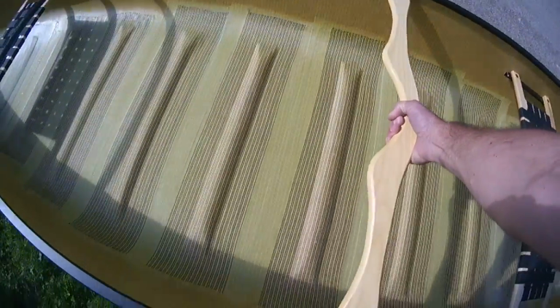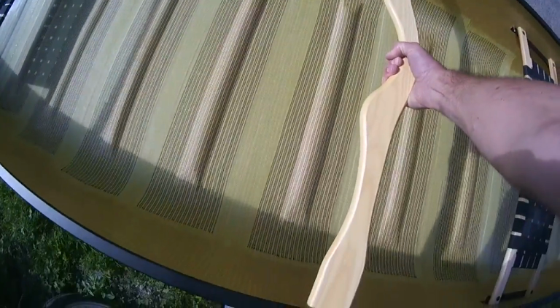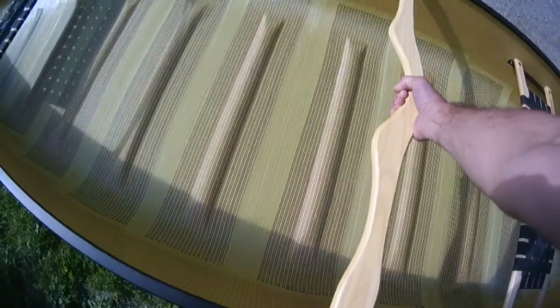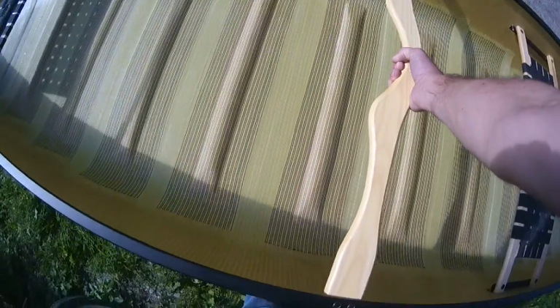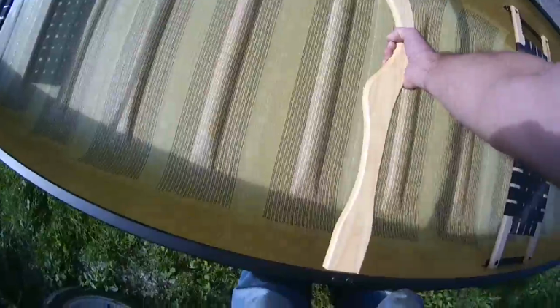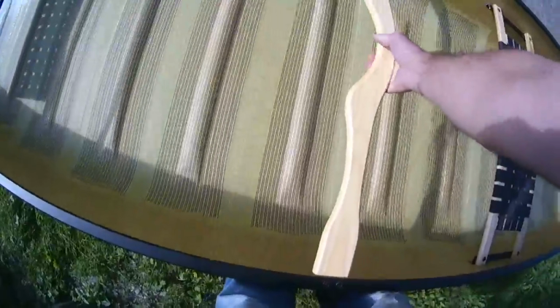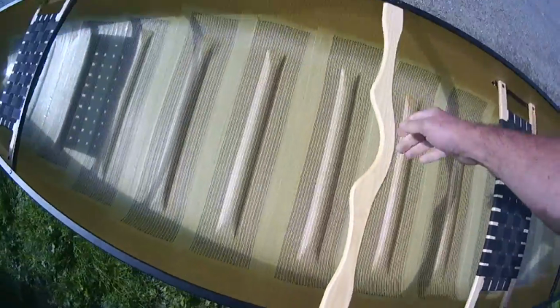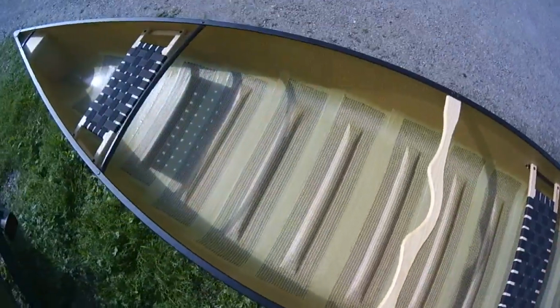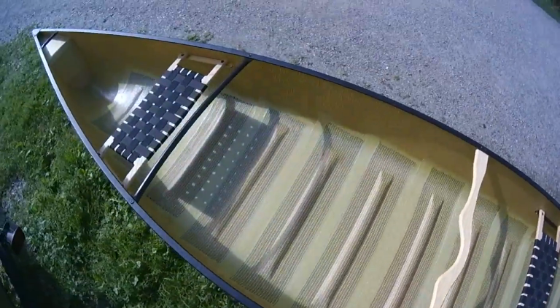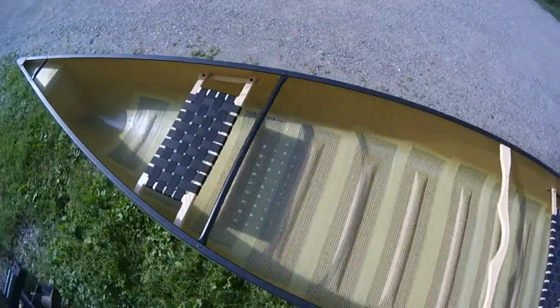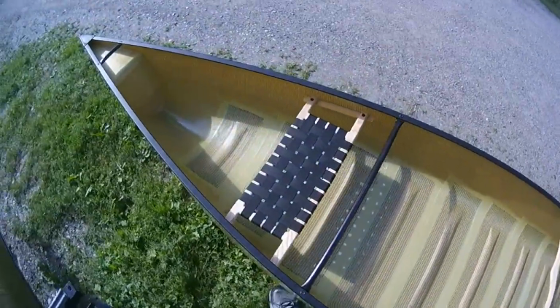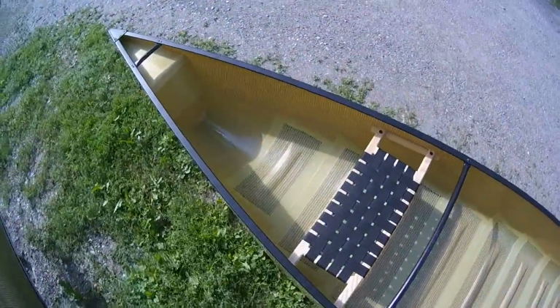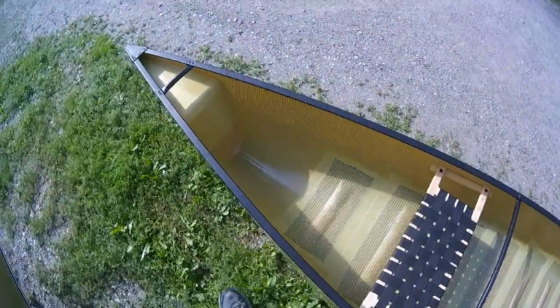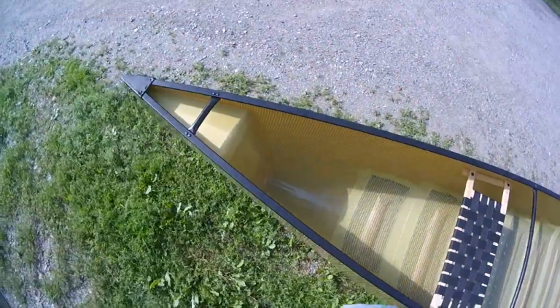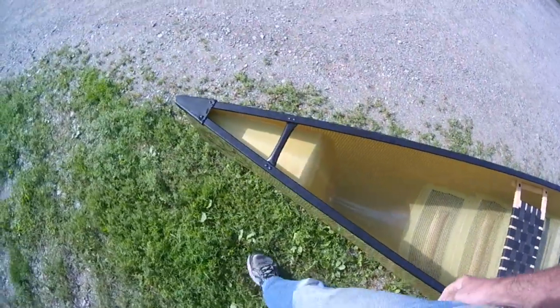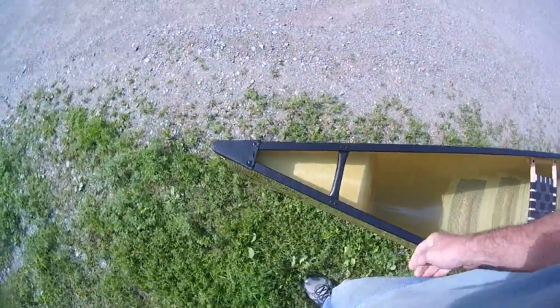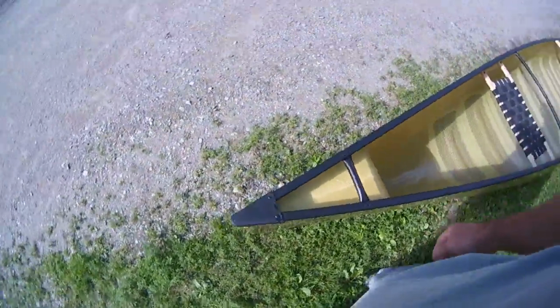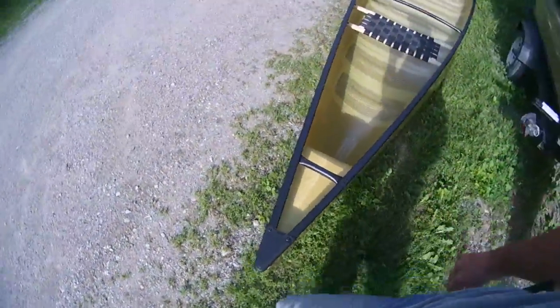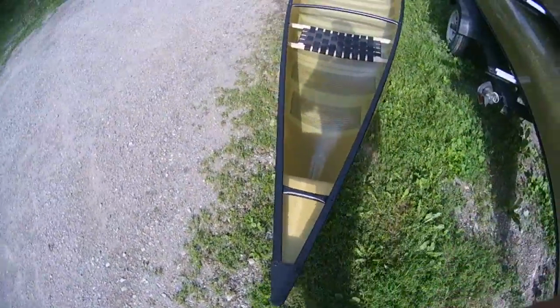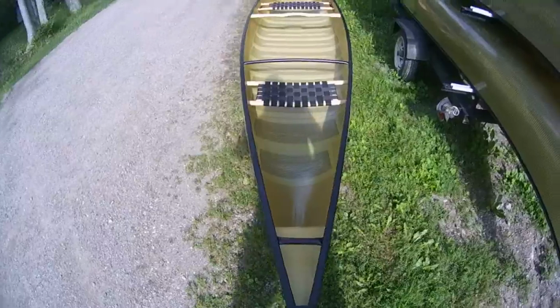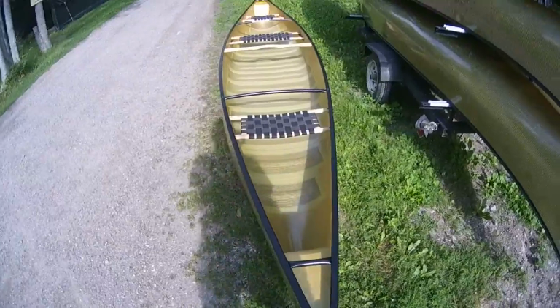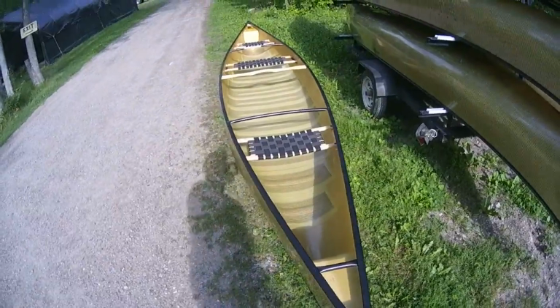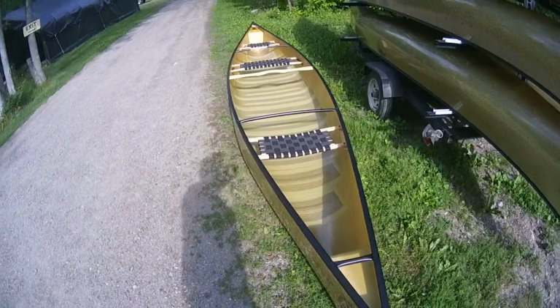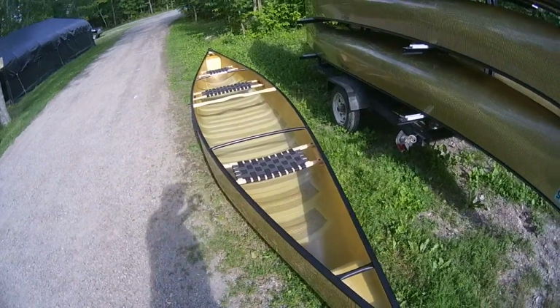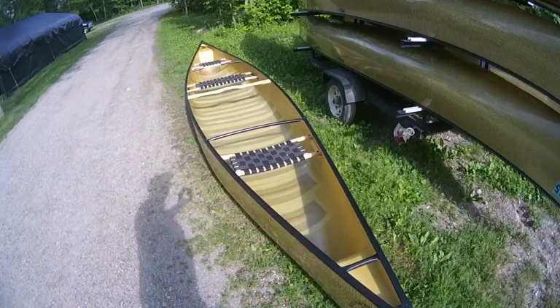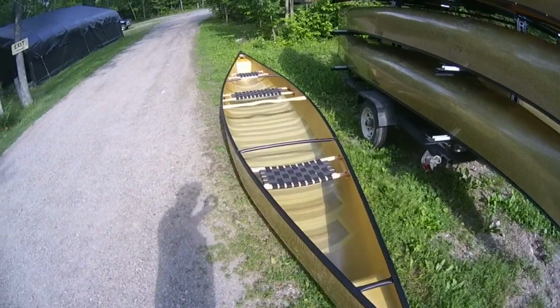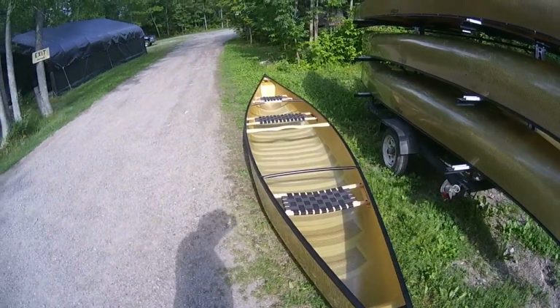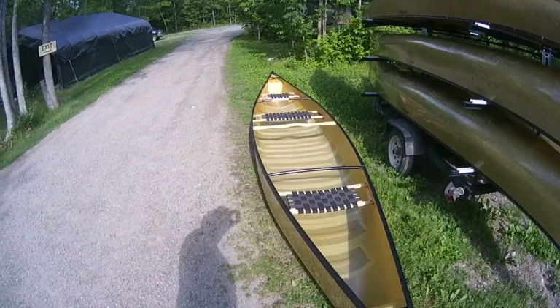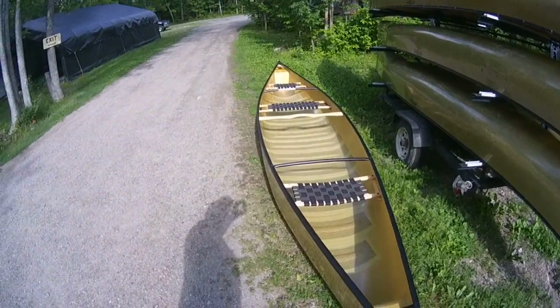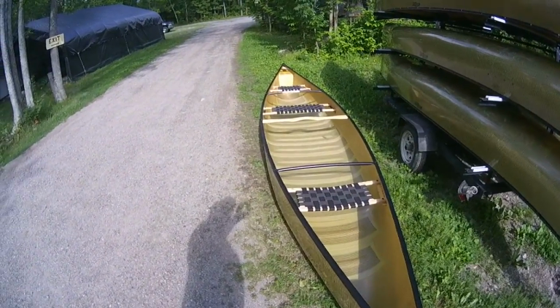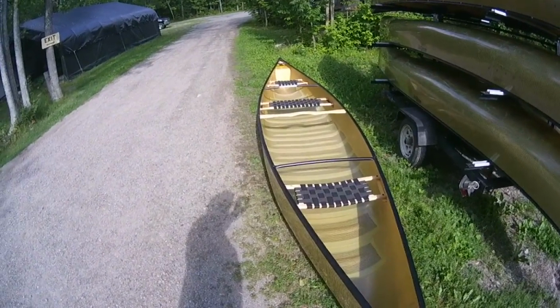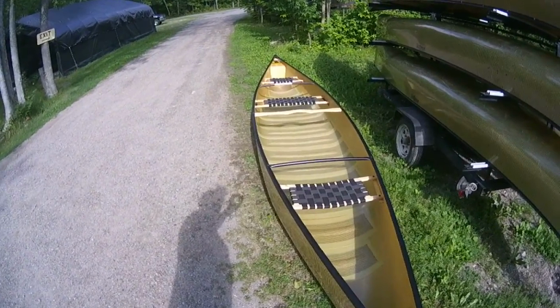At 53 pounds it's fairly portageable. I'm going to set her back down on the grass because it's too pretty to put a scratch in. This could be your canoe, so get in touch with us while you can — this is the last one.